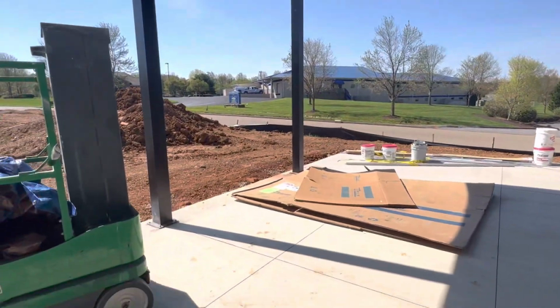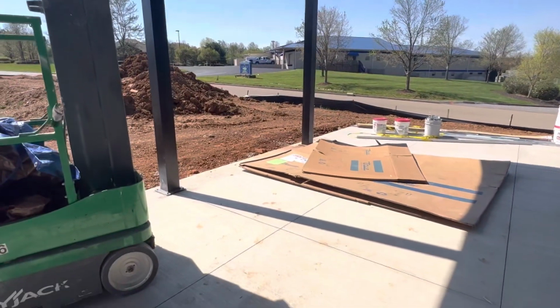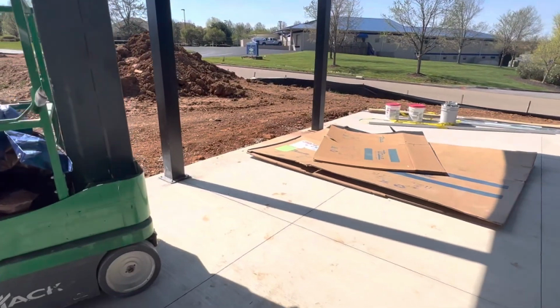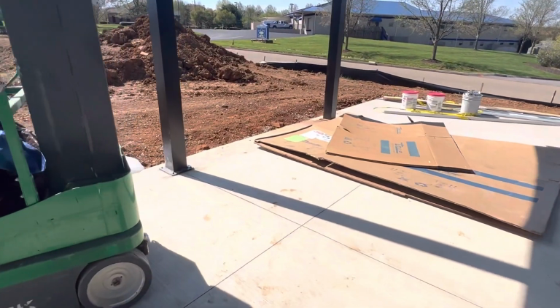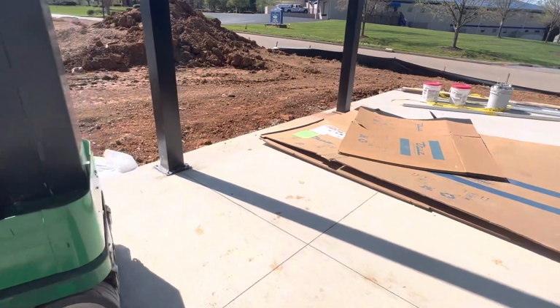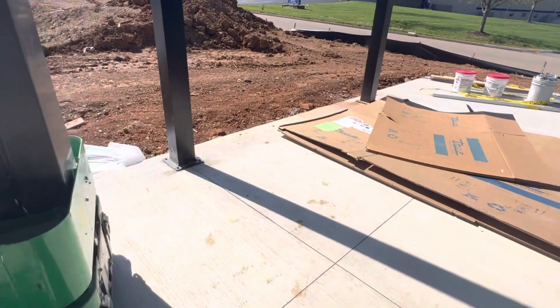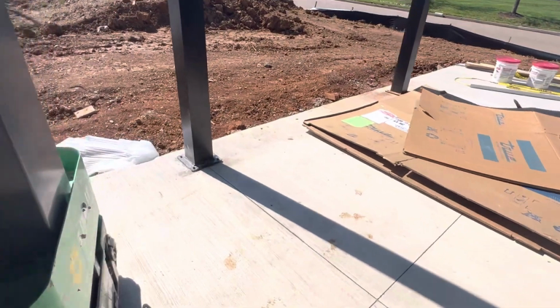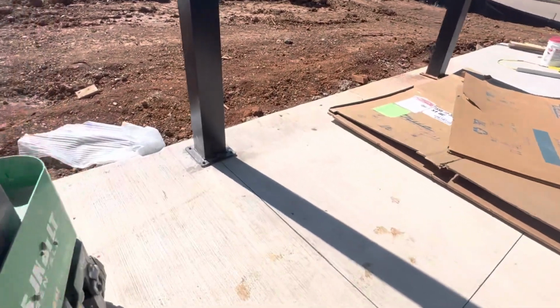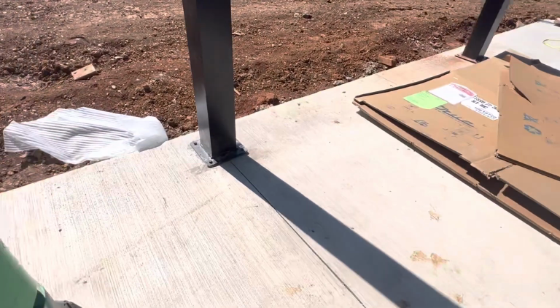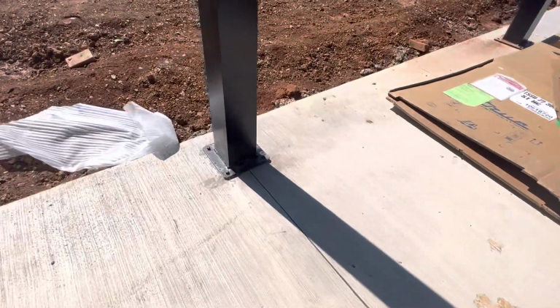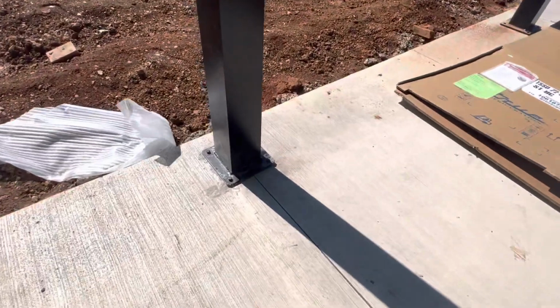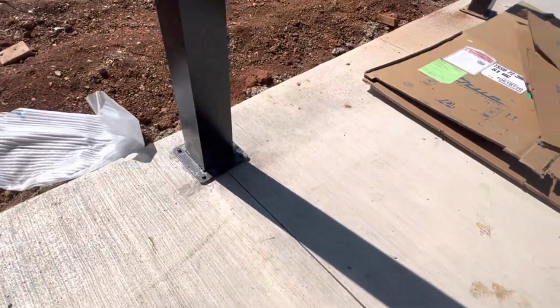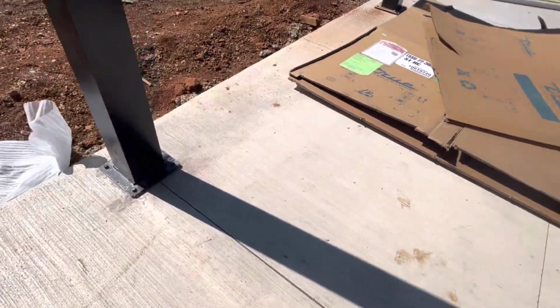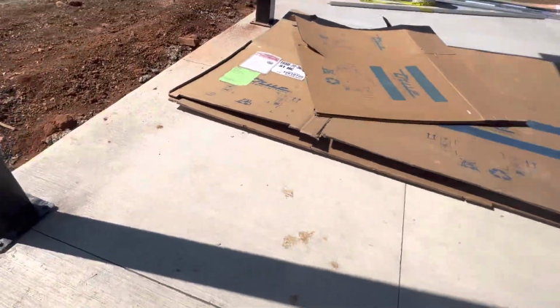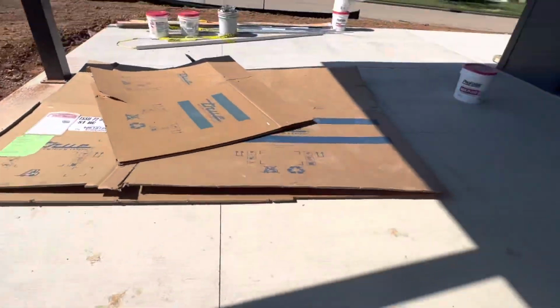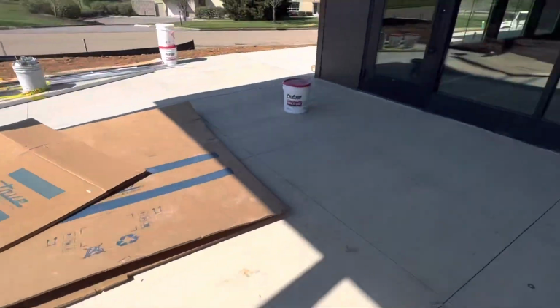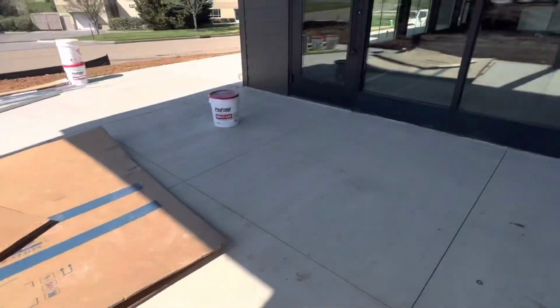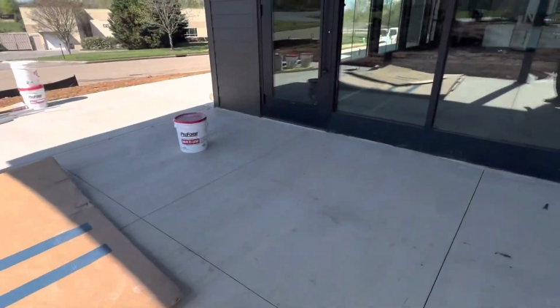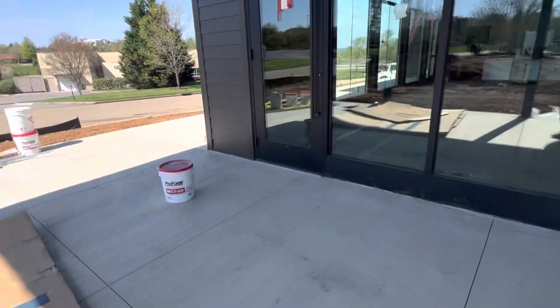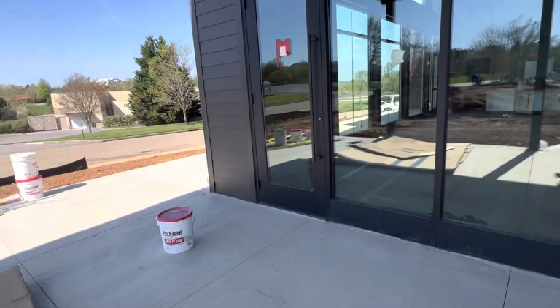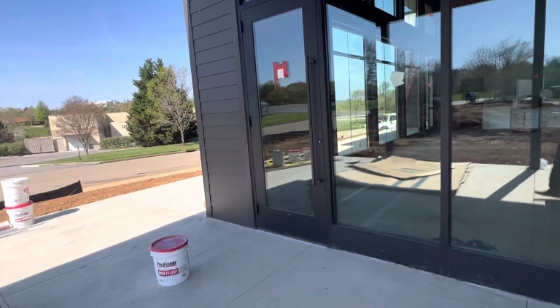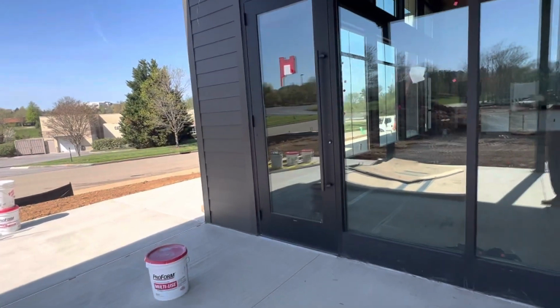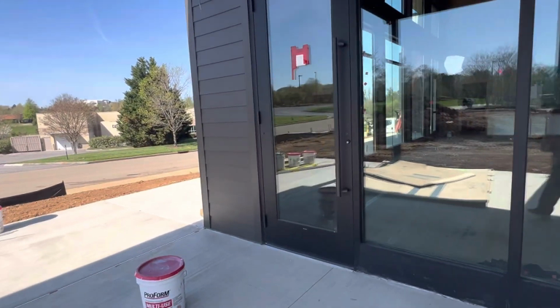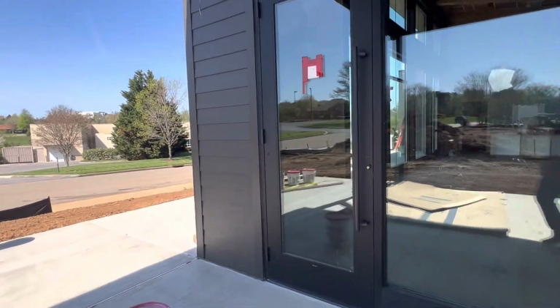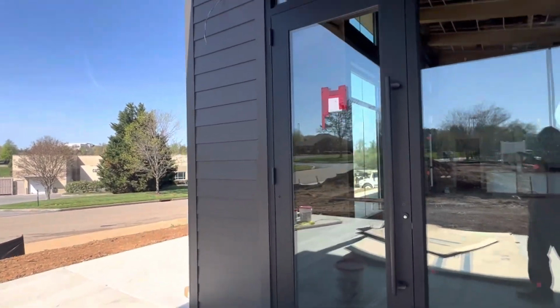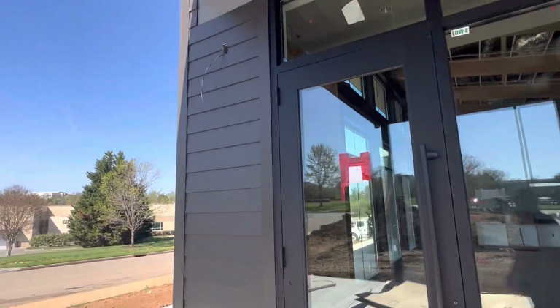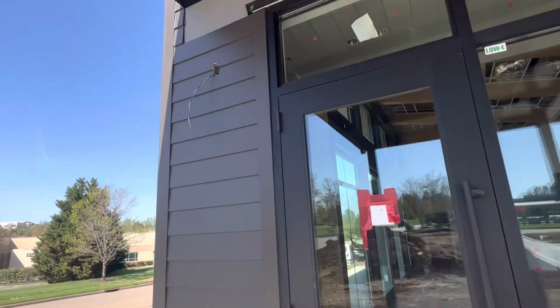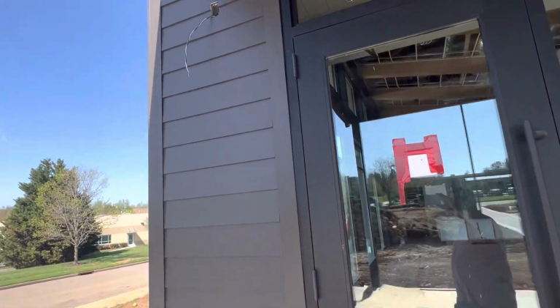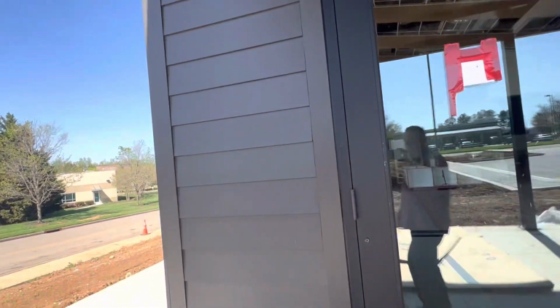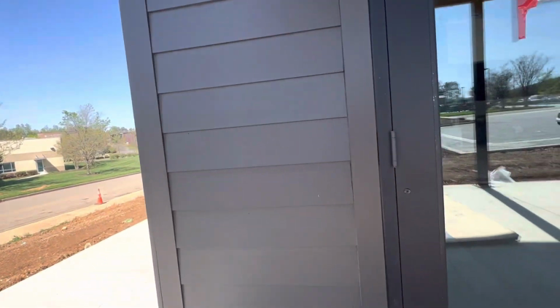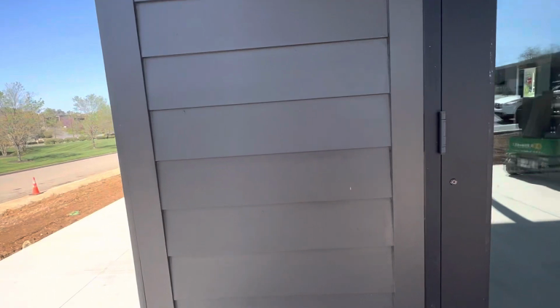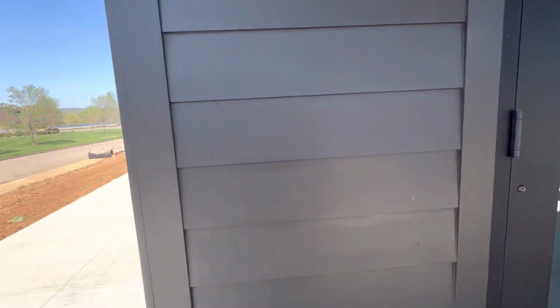Everything is probably finished to match. You can see the bottom base. We will finish the siding work.